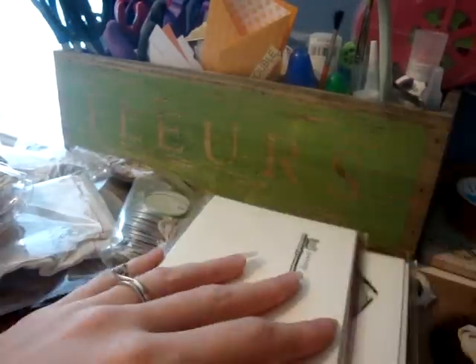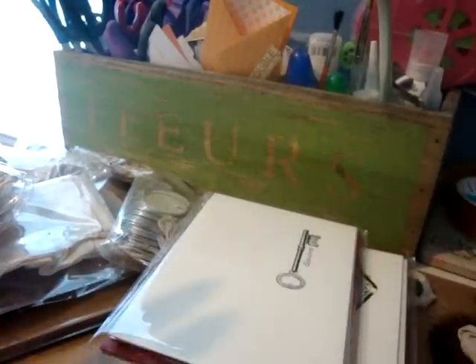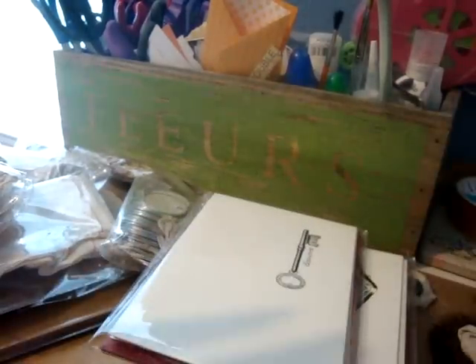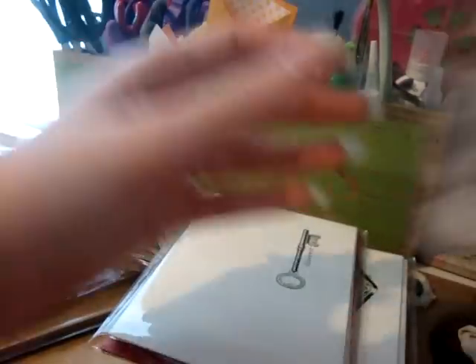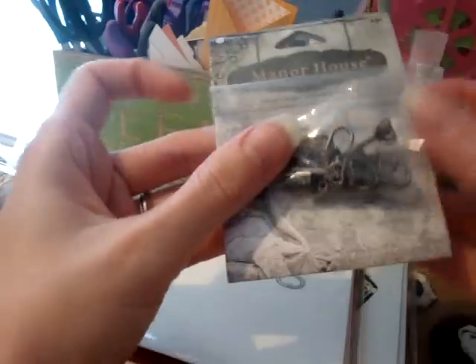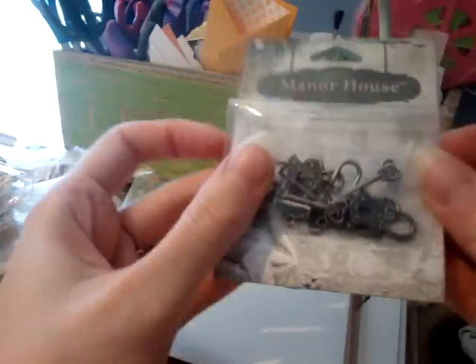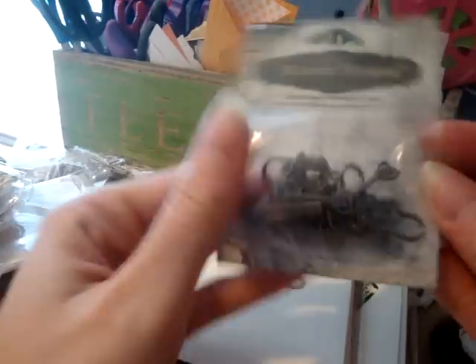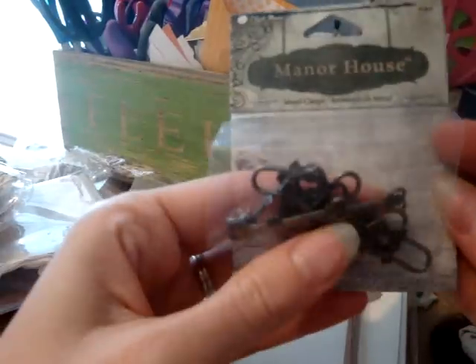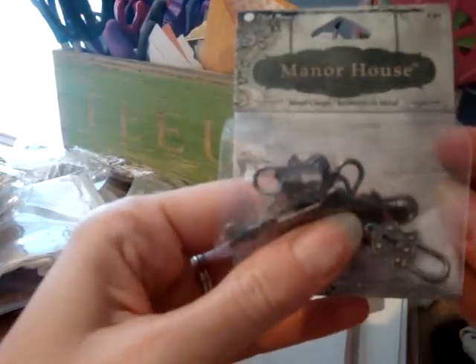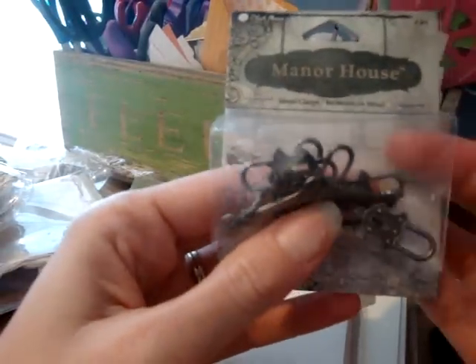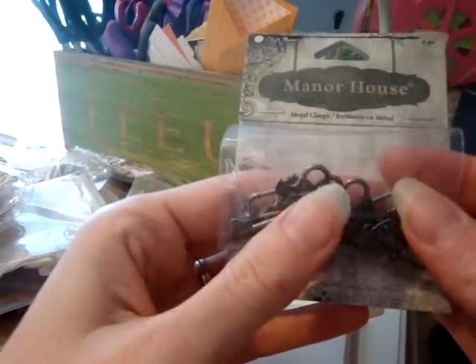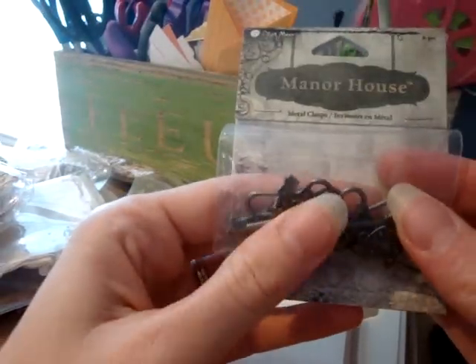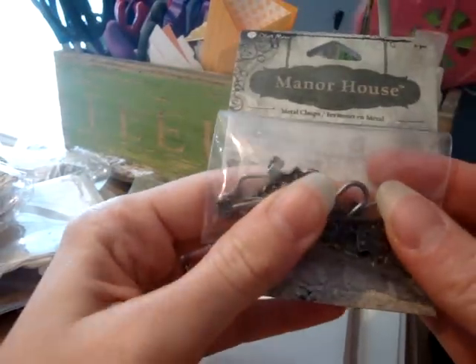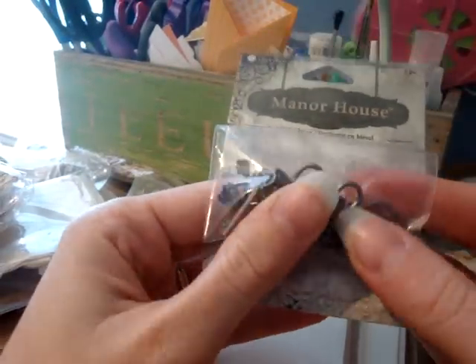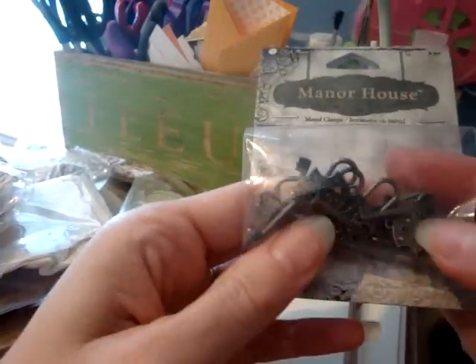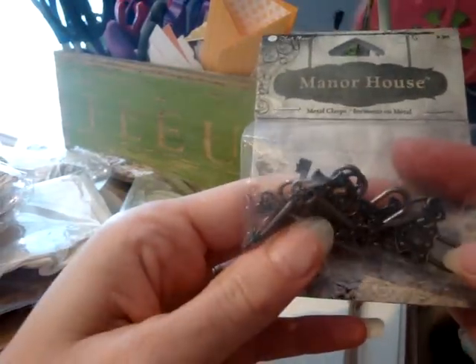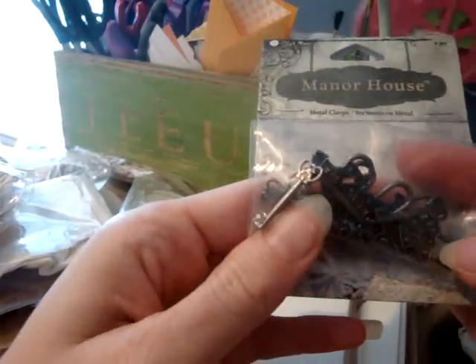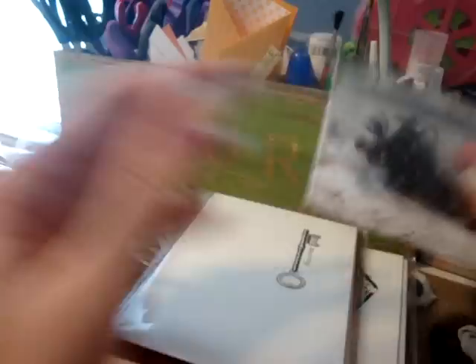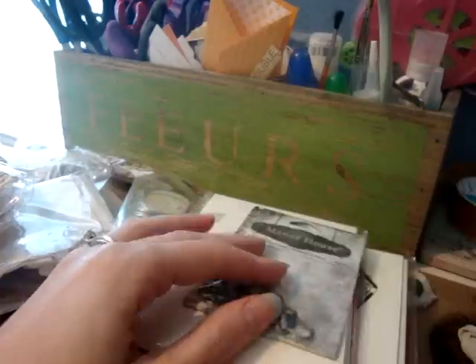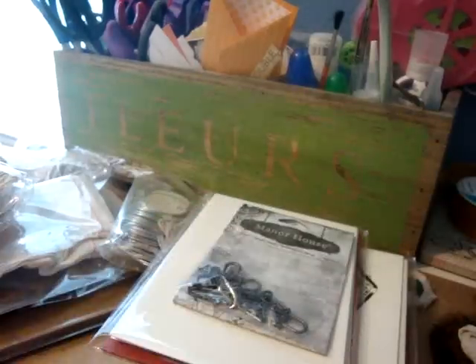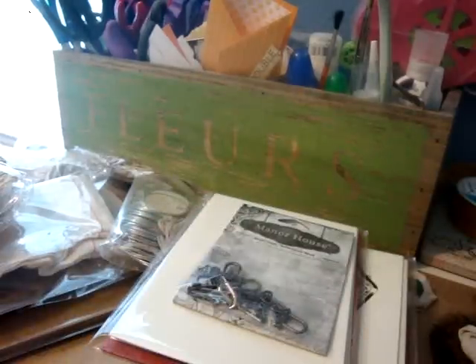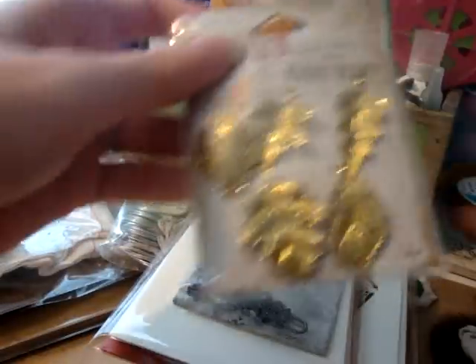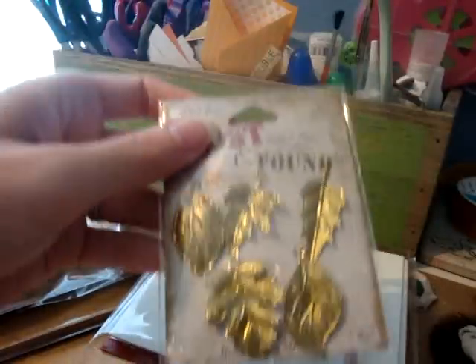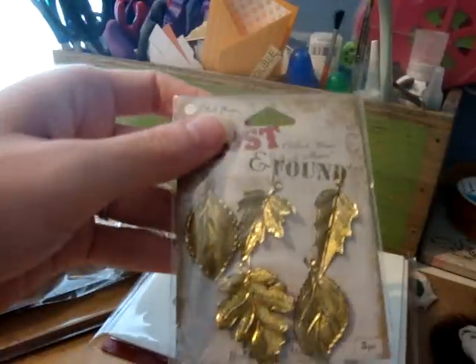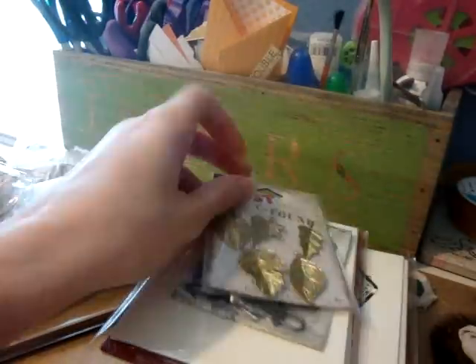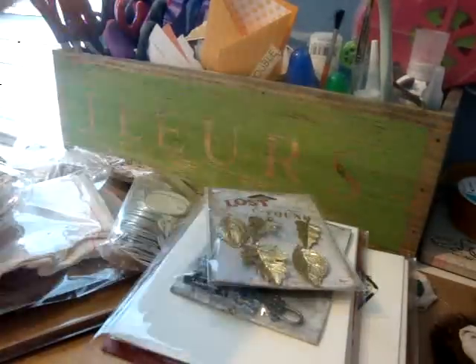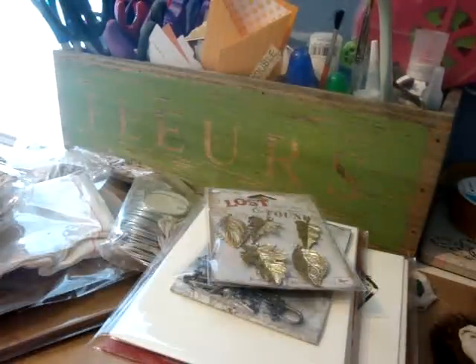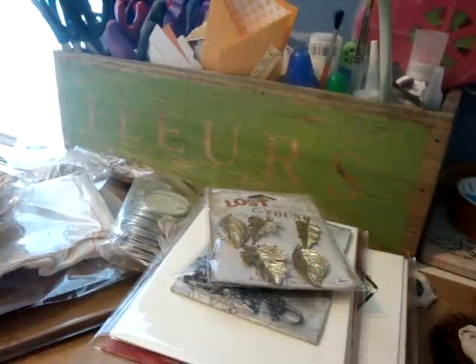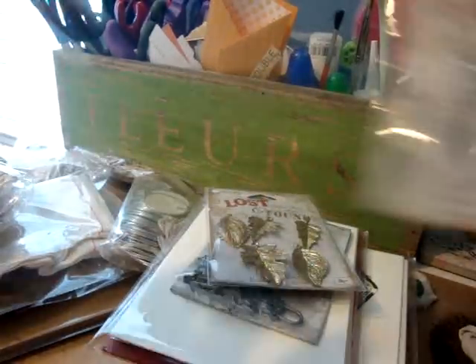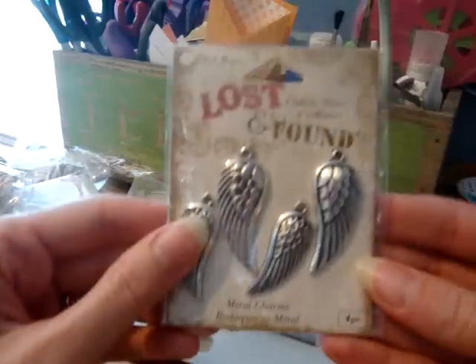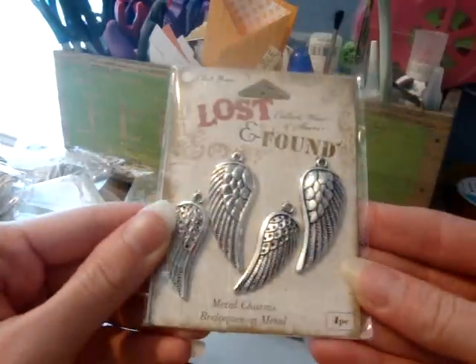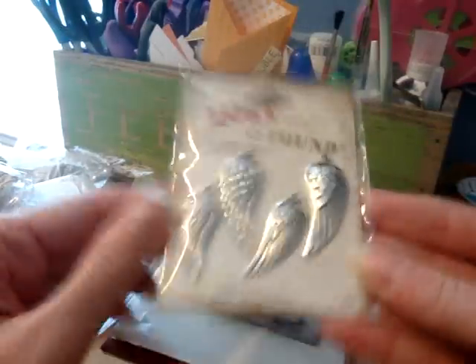And then I got some lock-in keys — they're actually metal clasps that I thought would be cute for charms. And I got some leaves, and some angel wings.